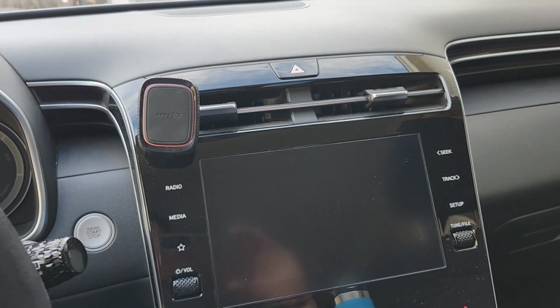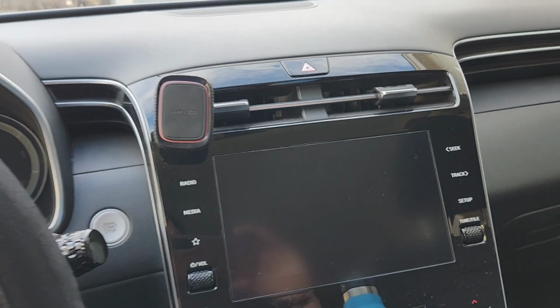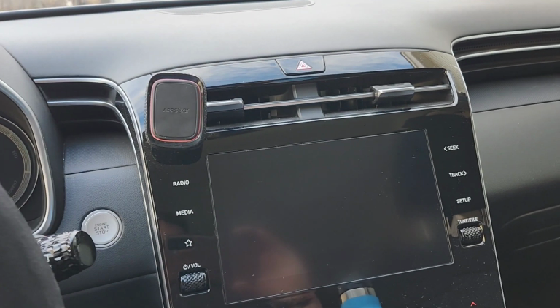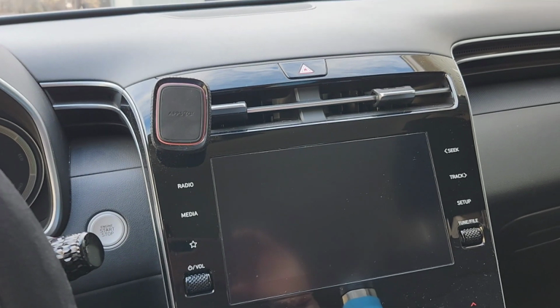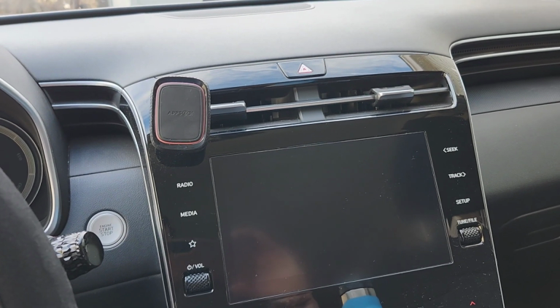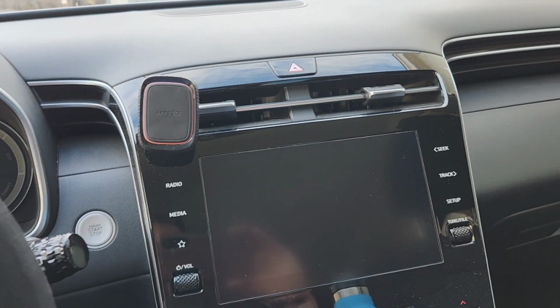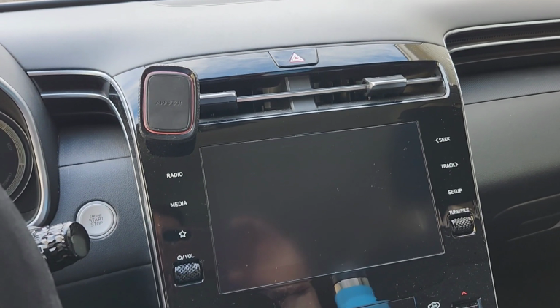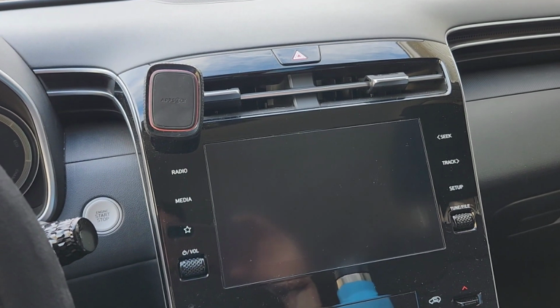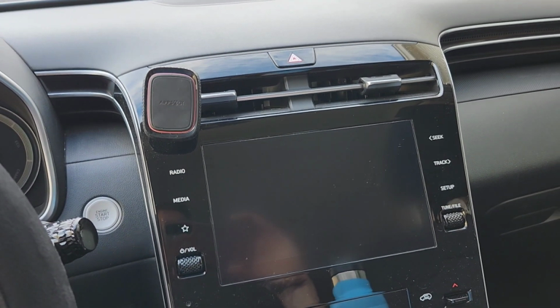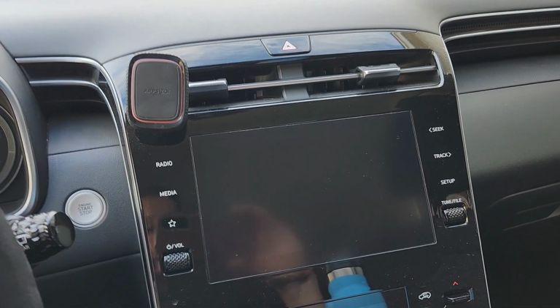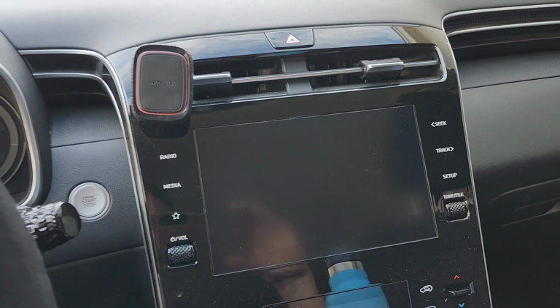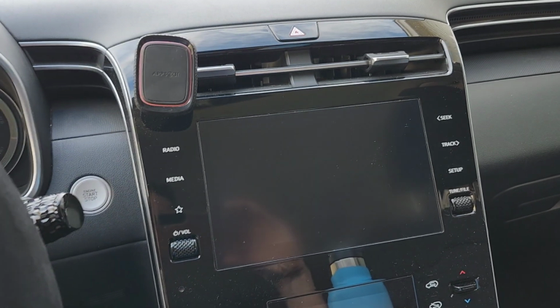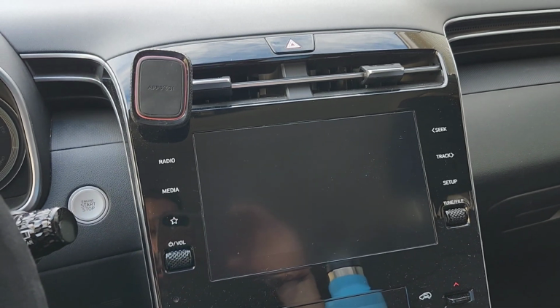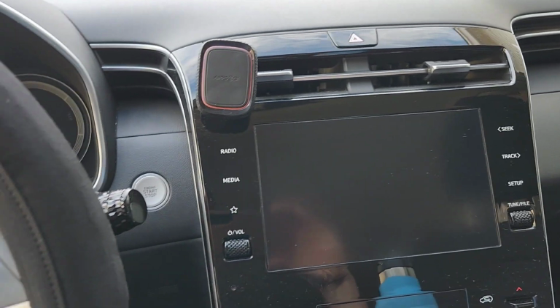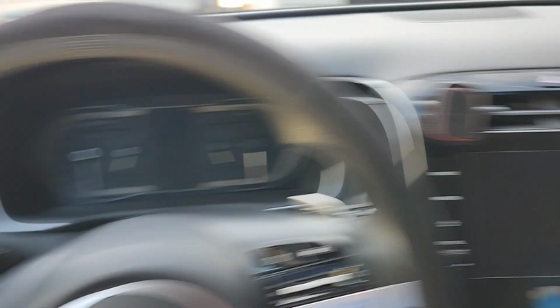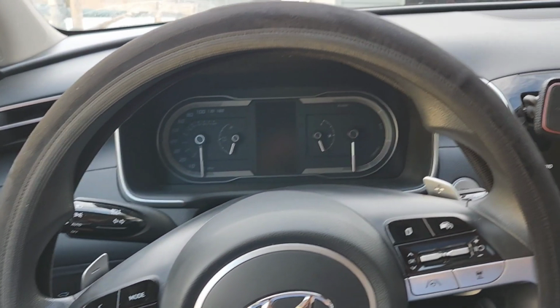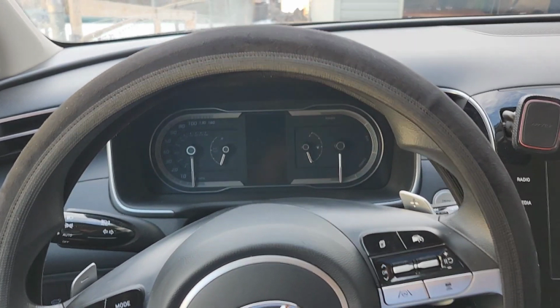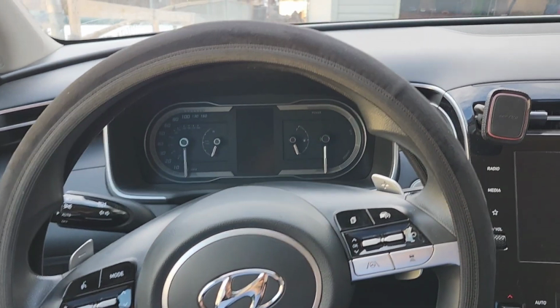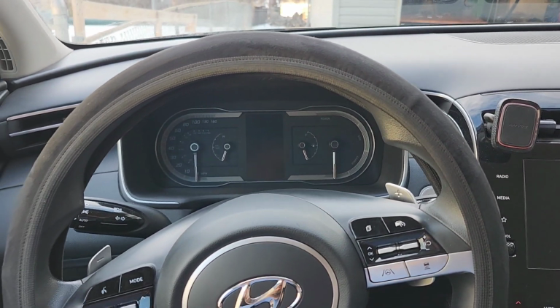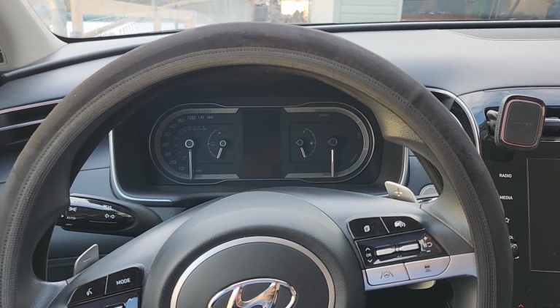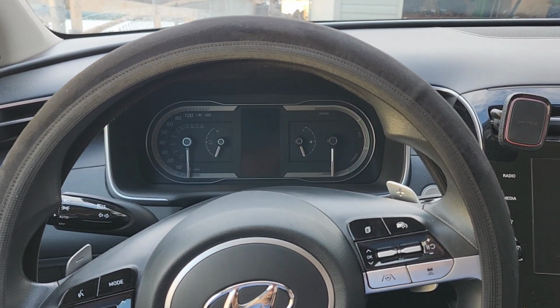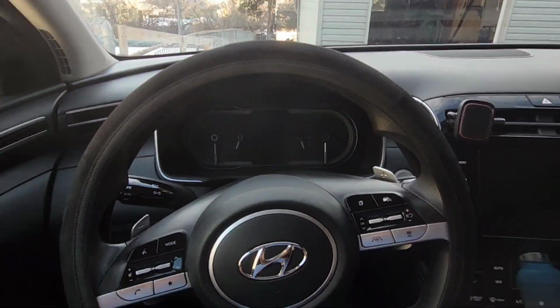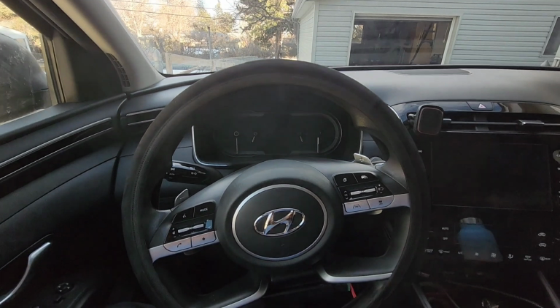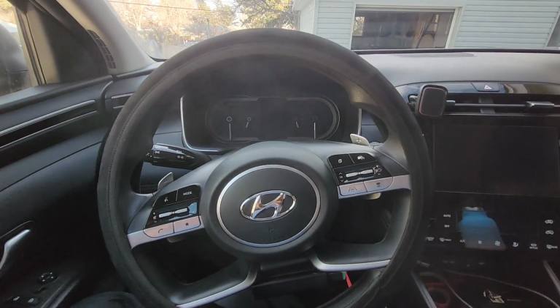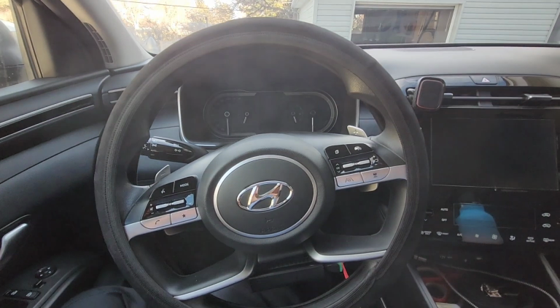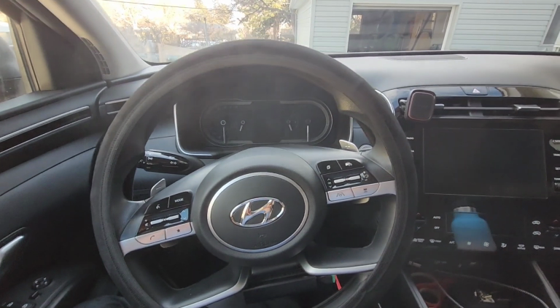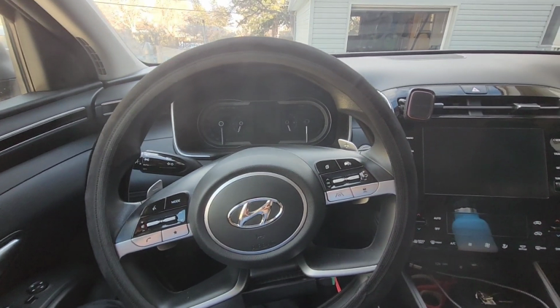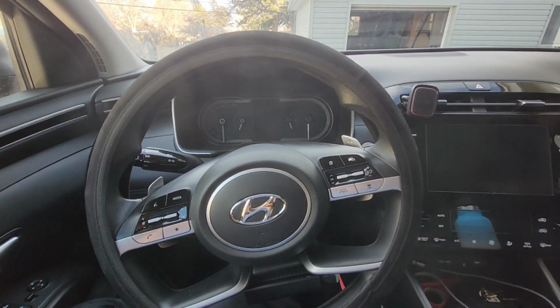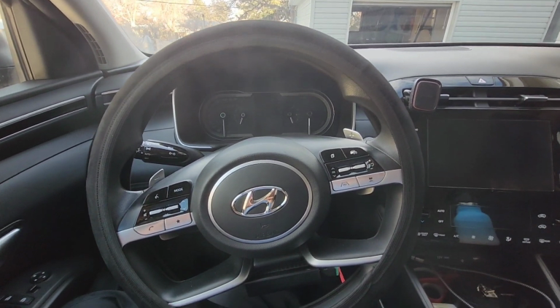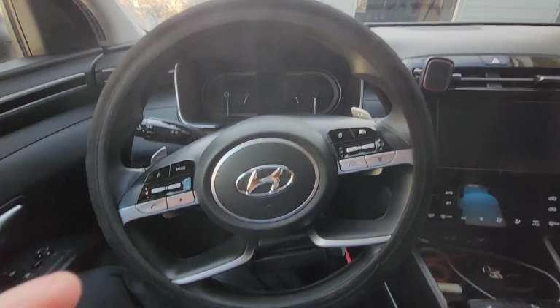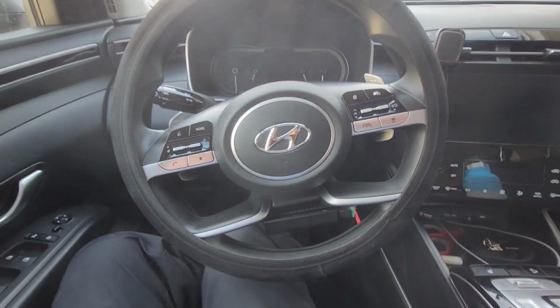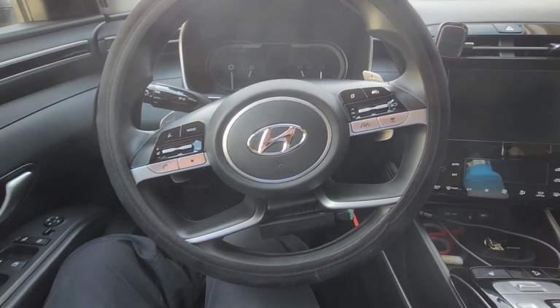So the solution to that, of course, is if you buy a nice model of this kind of car or many kinds of EVs, they have heated steering wheels. However, I don't have the nicest model — I have a mid-range model. So I want to show you what I've done here. This is my DIY heated steering wheel that I've added on.